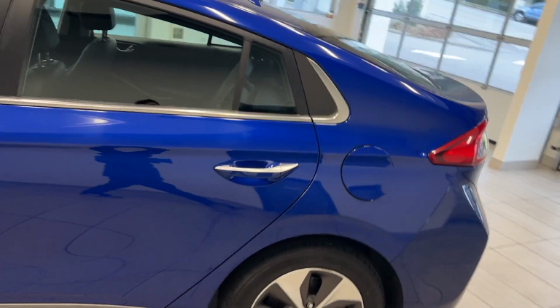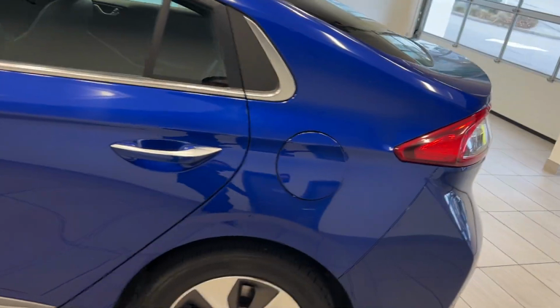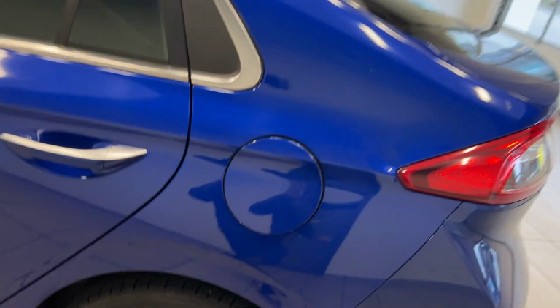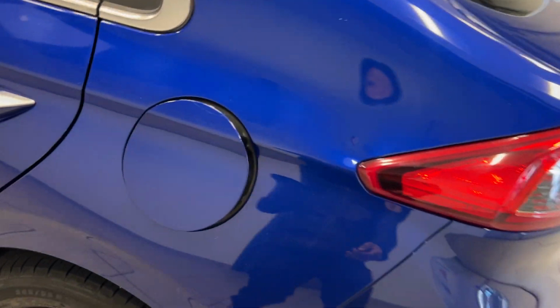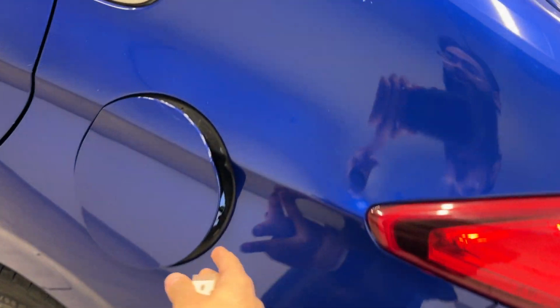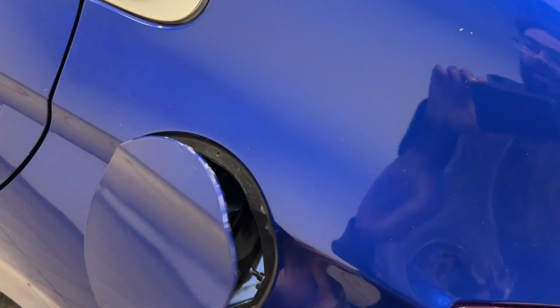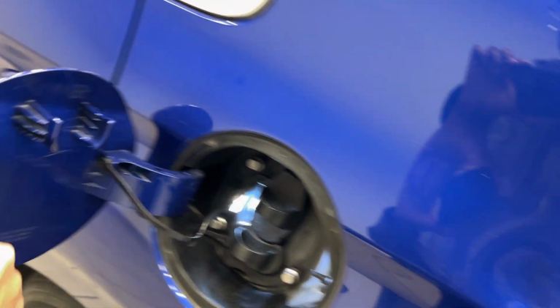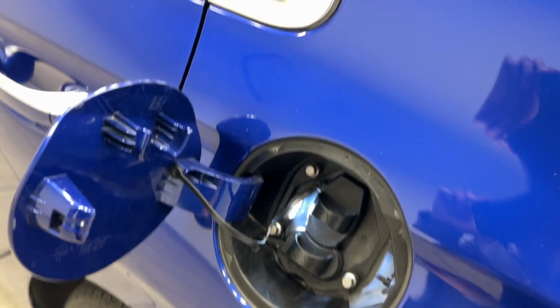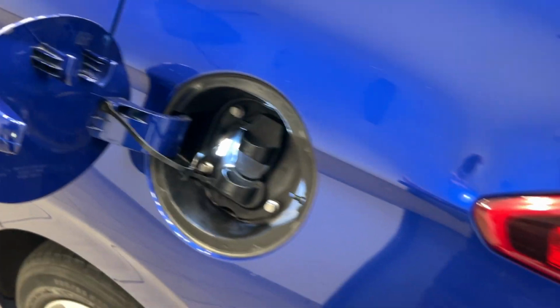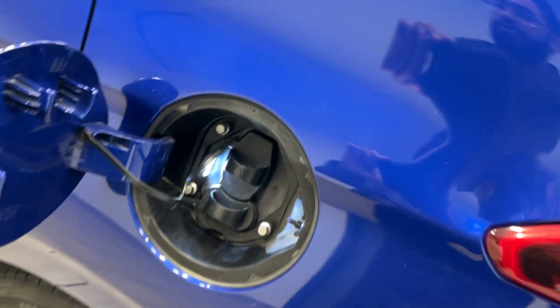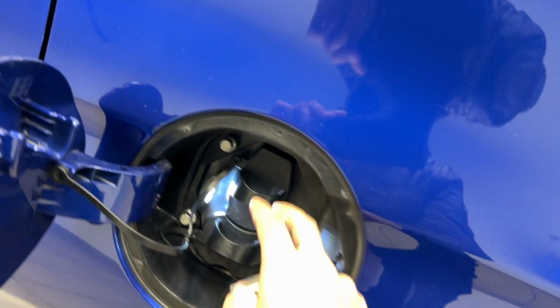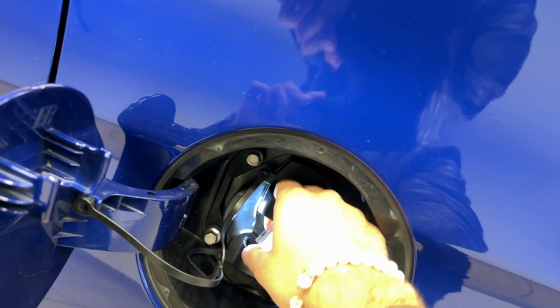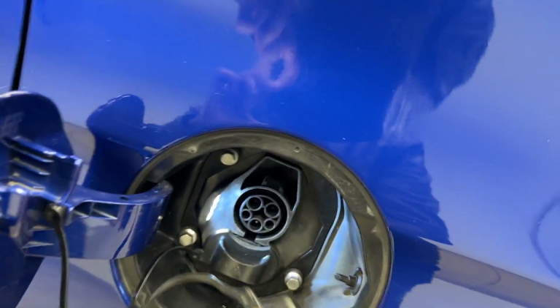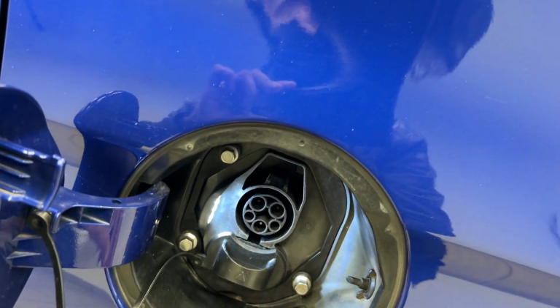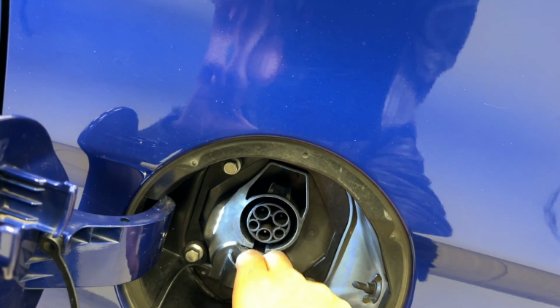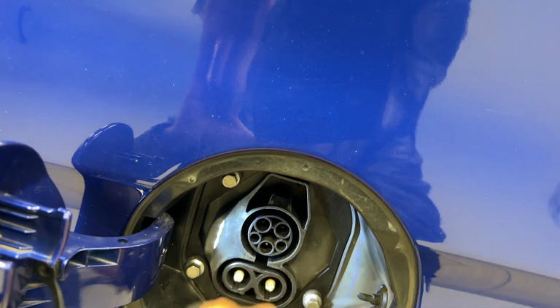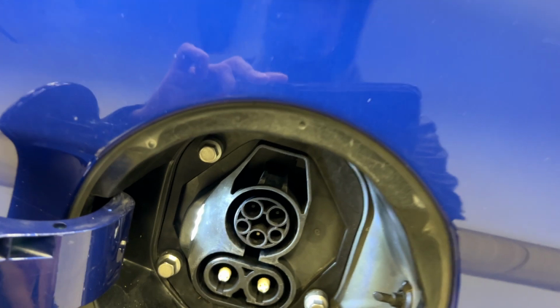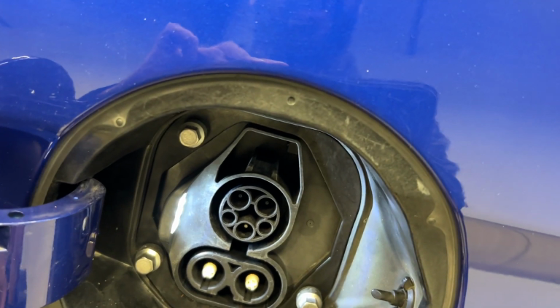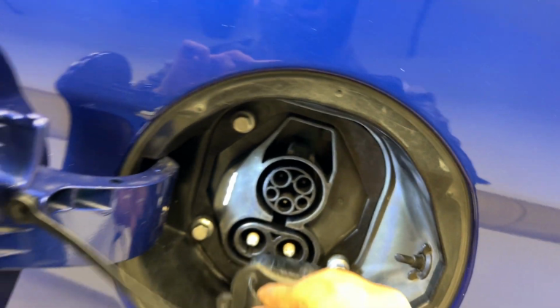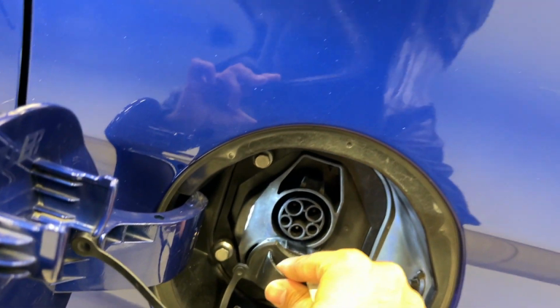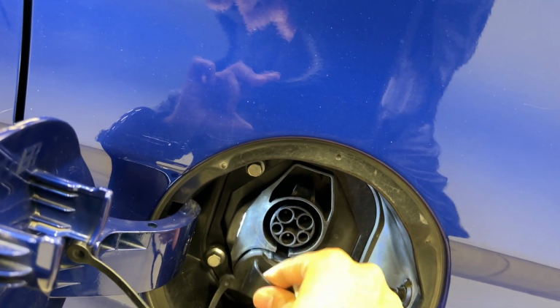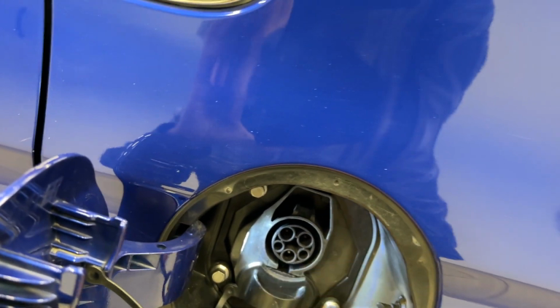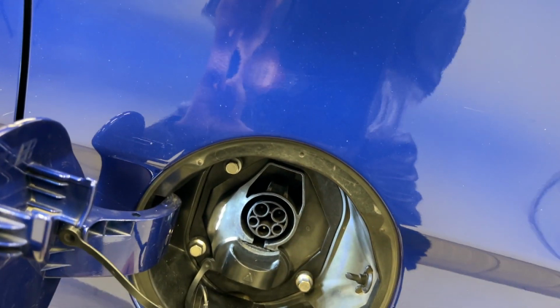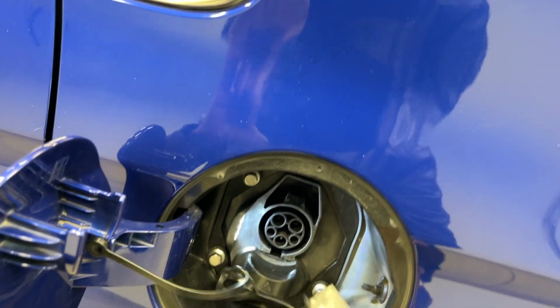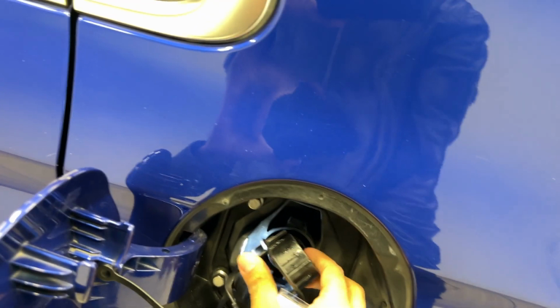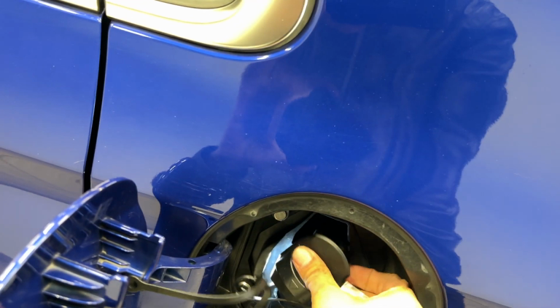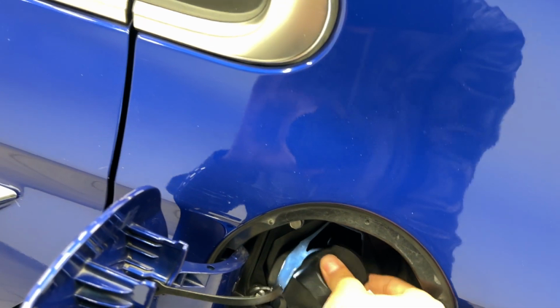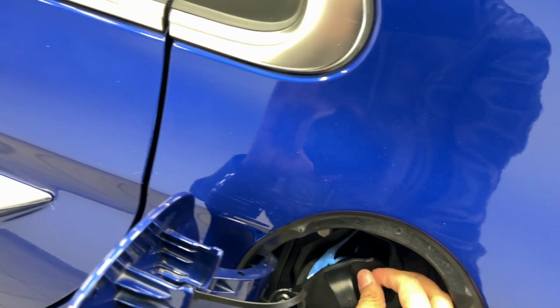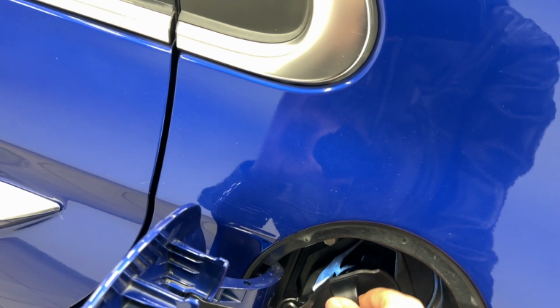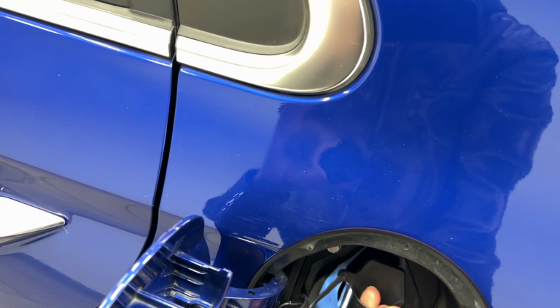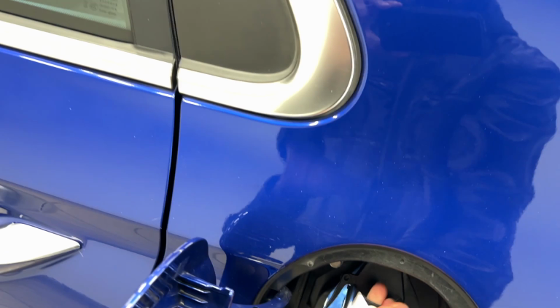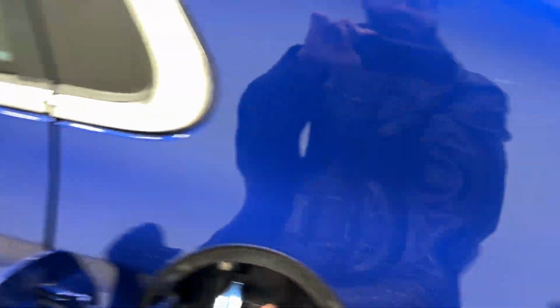We can charge the vehicle on our driver's side. There's a button on the front and we can access the charger — we can actually put the supercharger on this one as well. Very easy to charge and drive. We'll close that up.